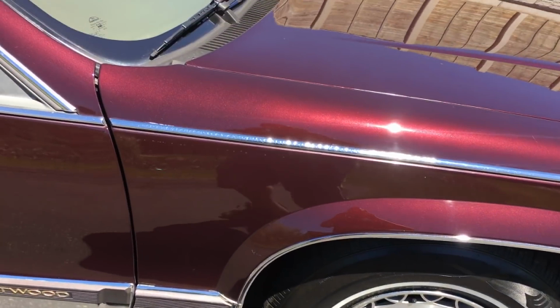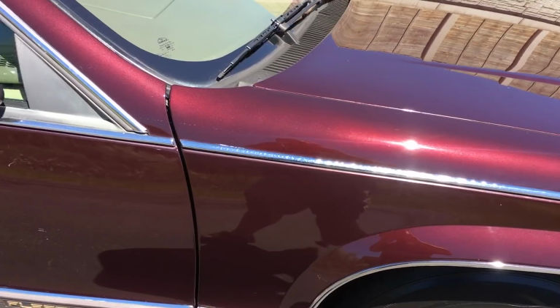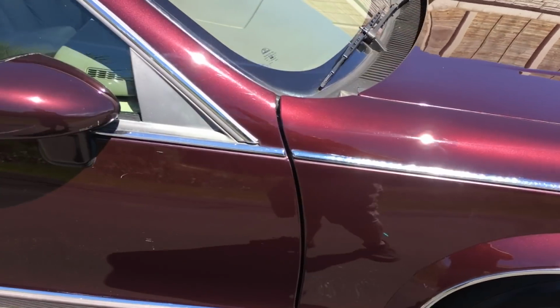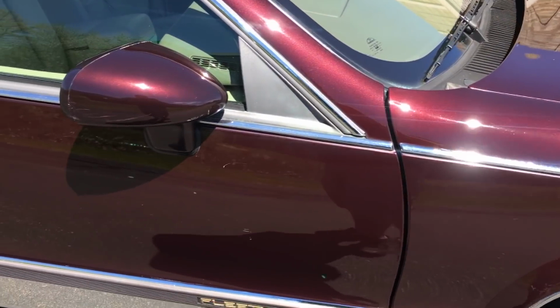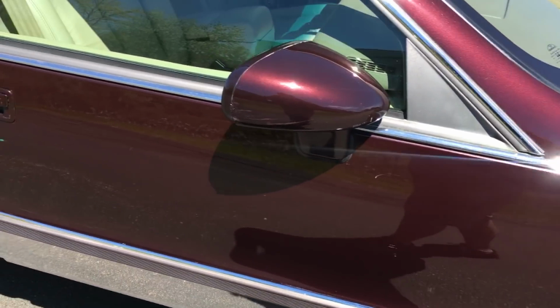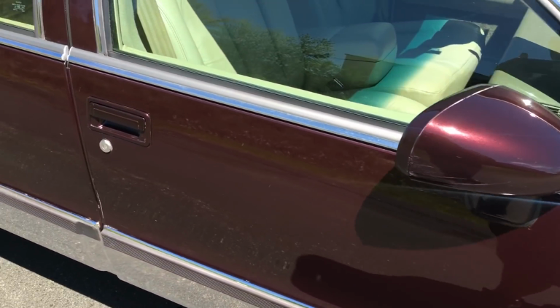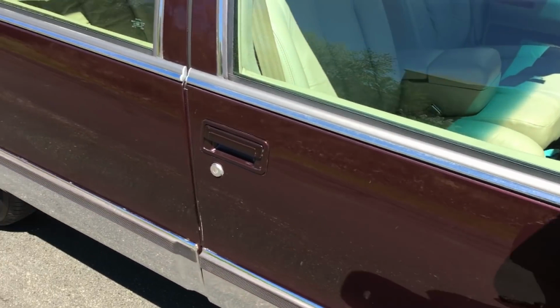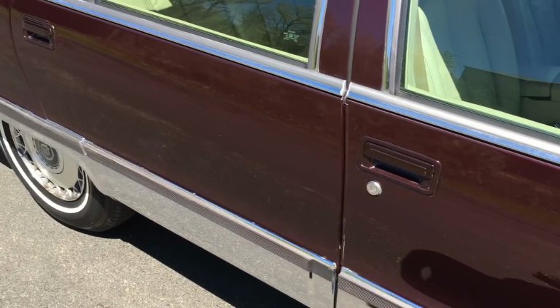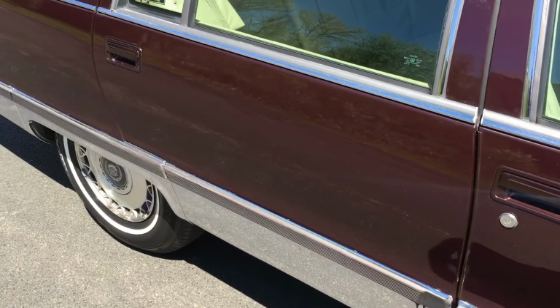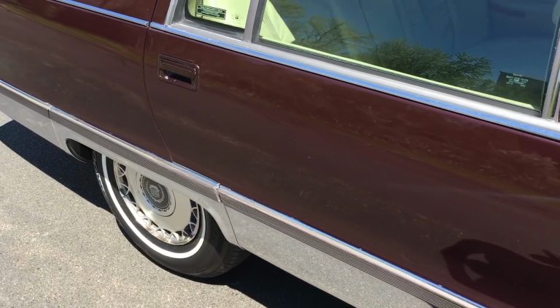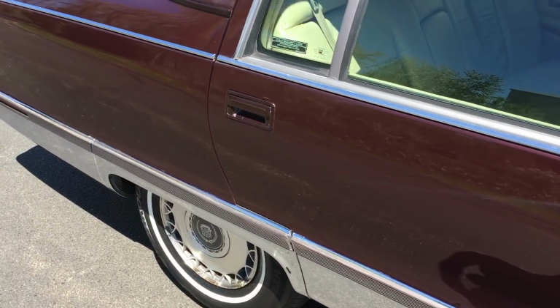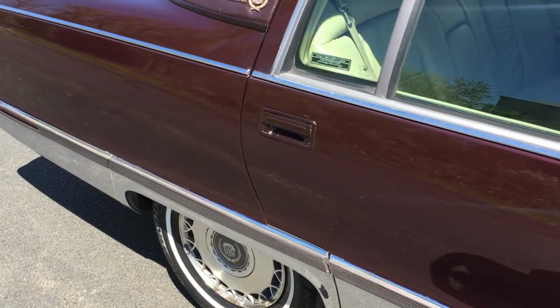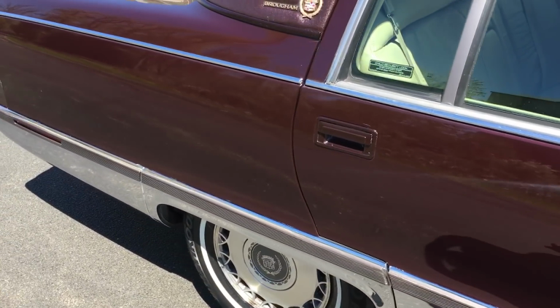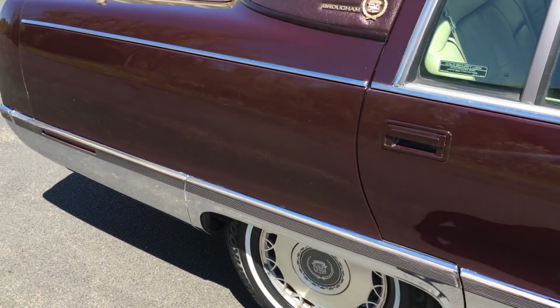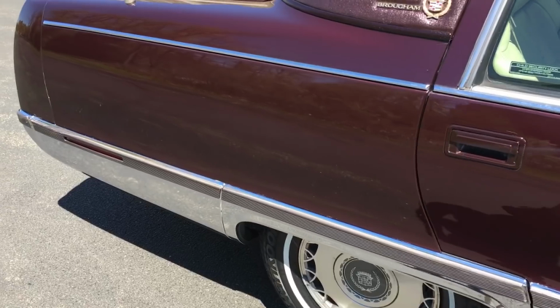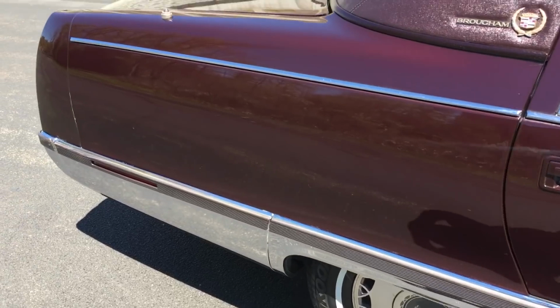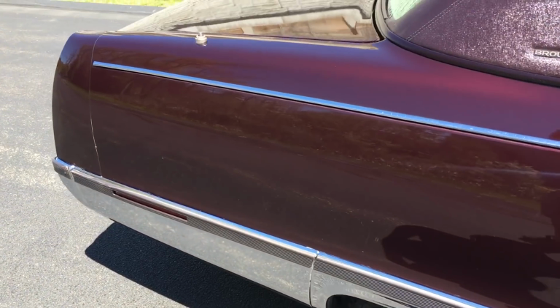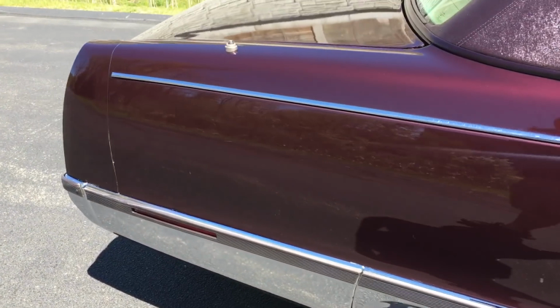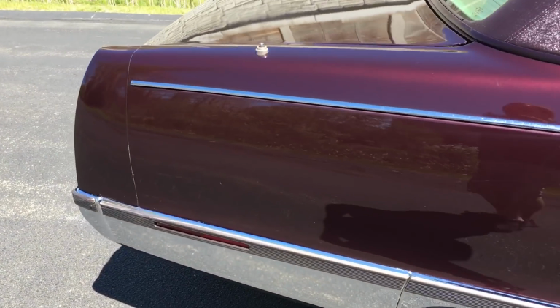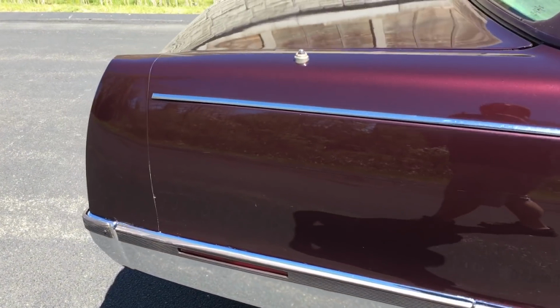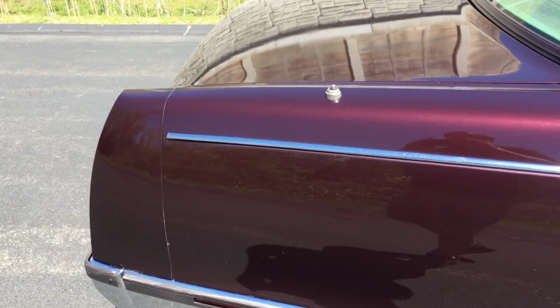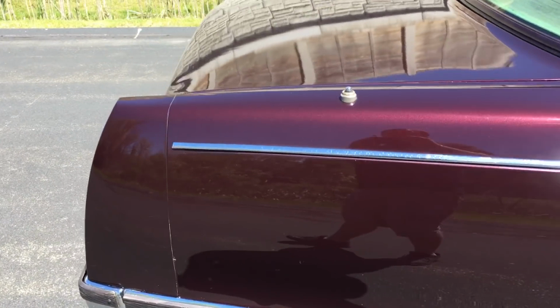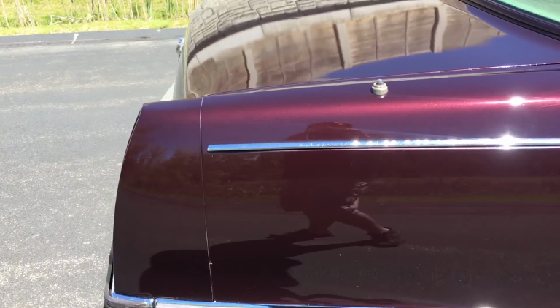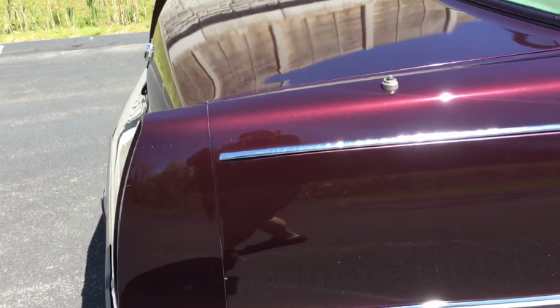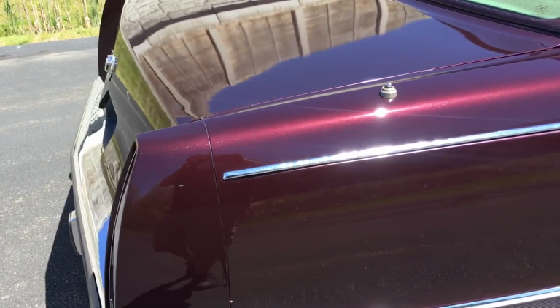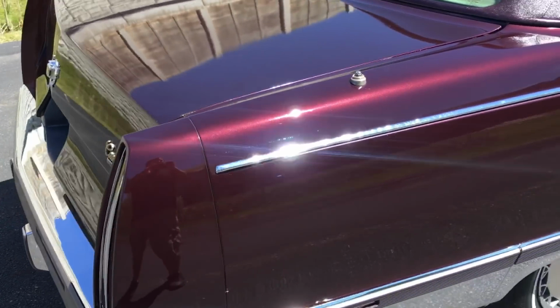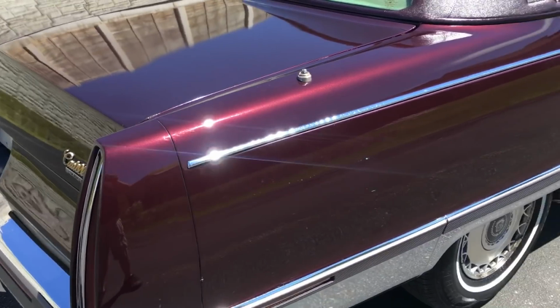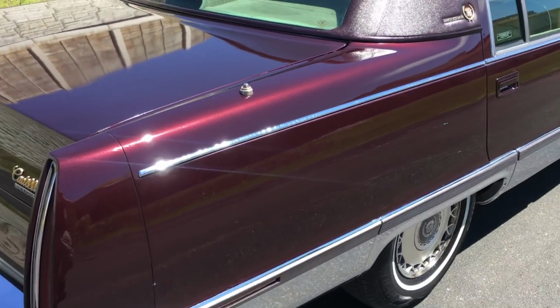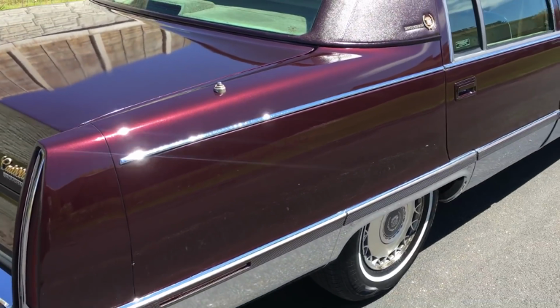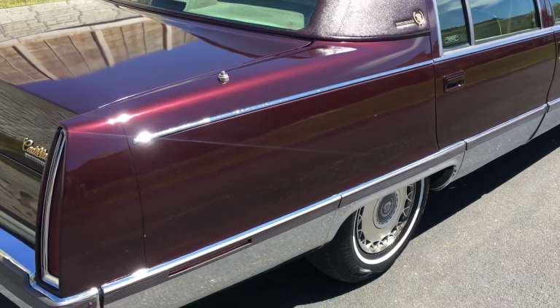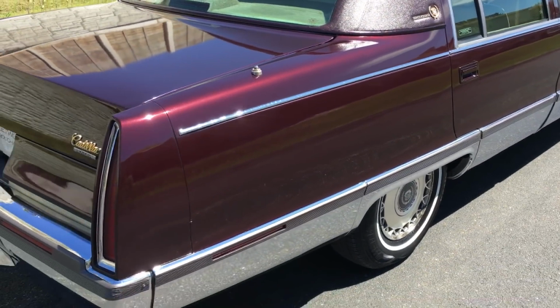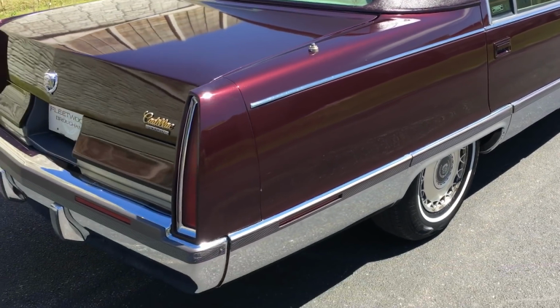It's got brand new hand-cooked whitewall tires, new front pads and rotors, and a brand new Delco battery. The car does everything it should — runs and drives down the road very nicely.